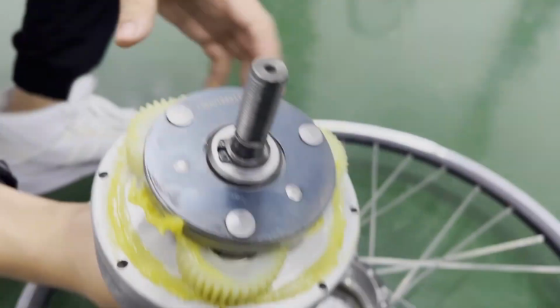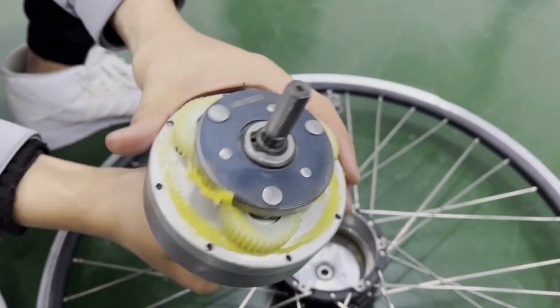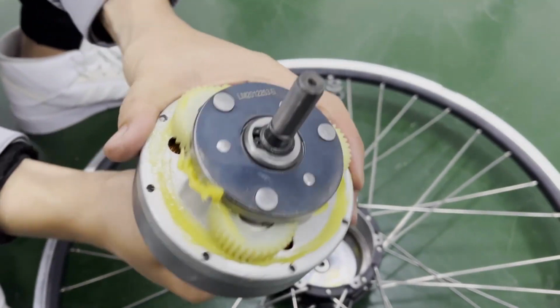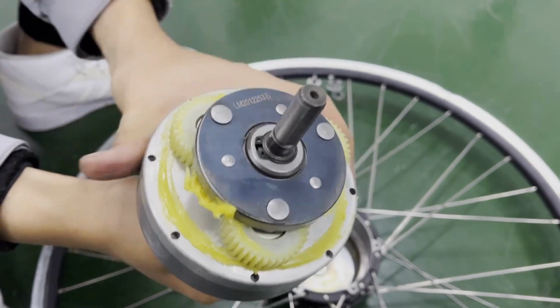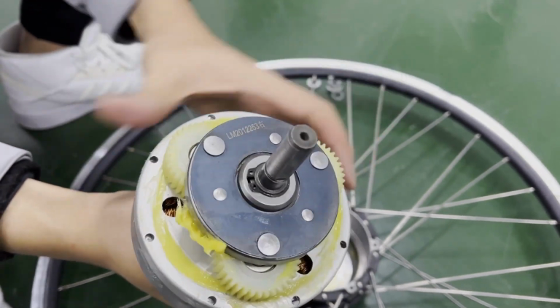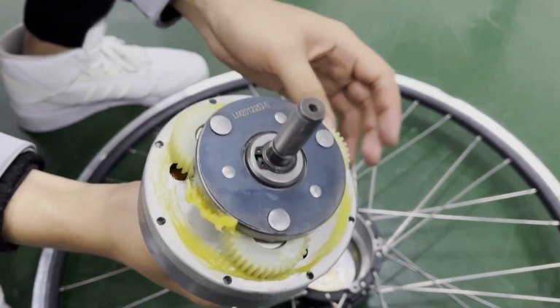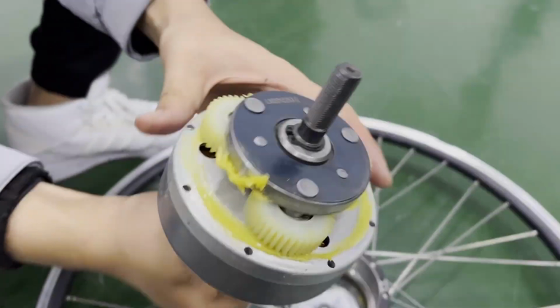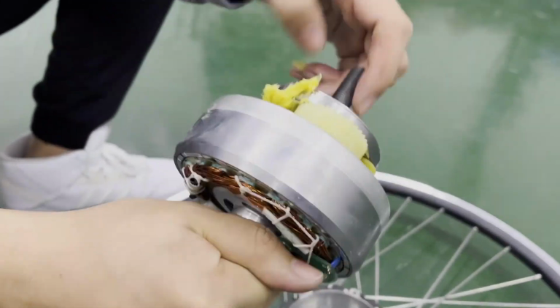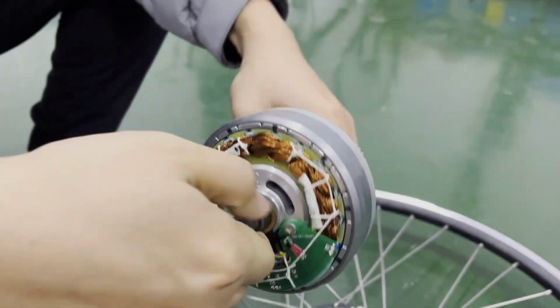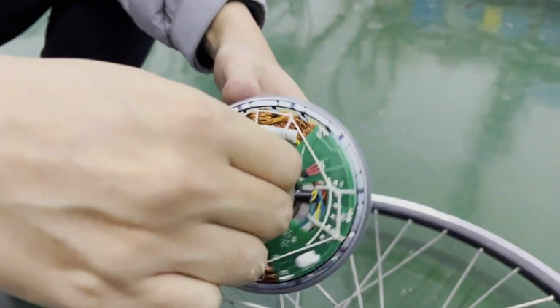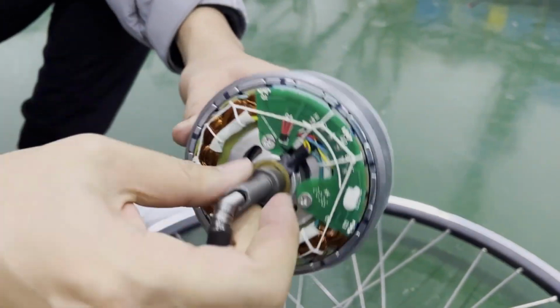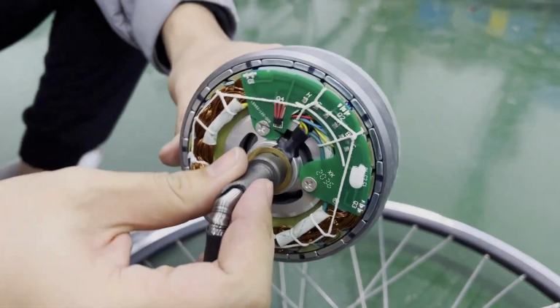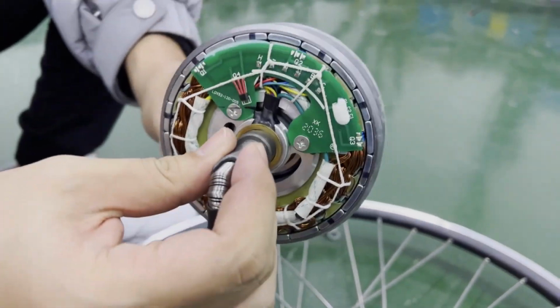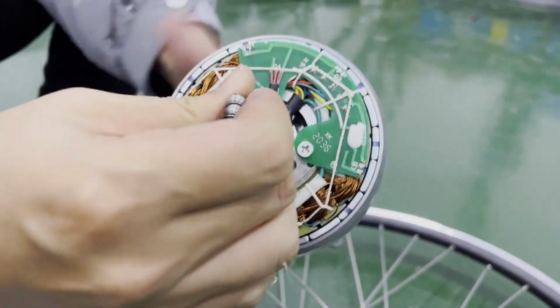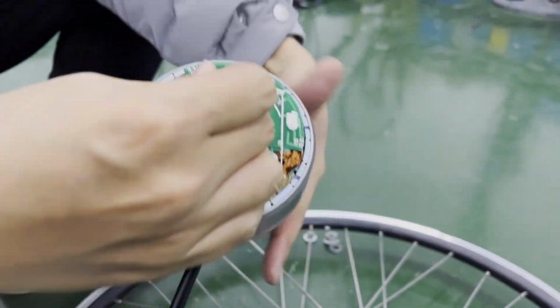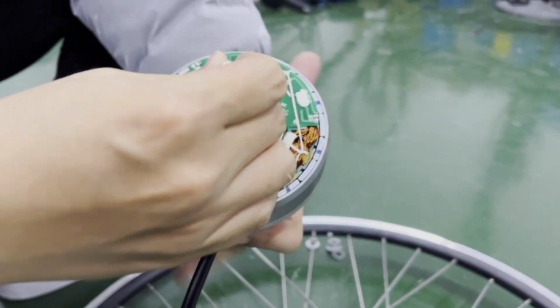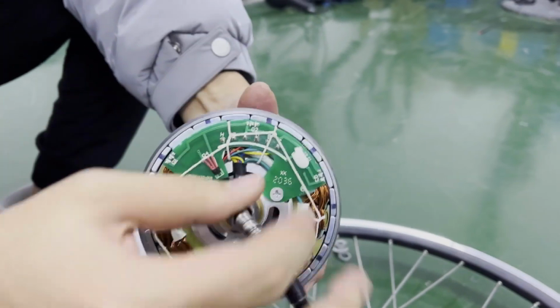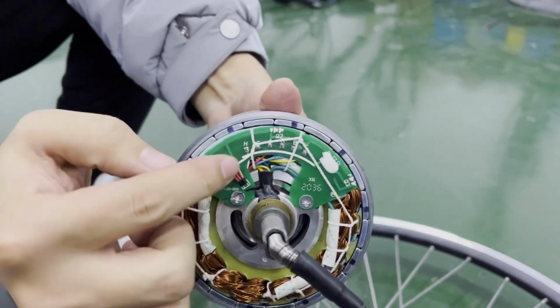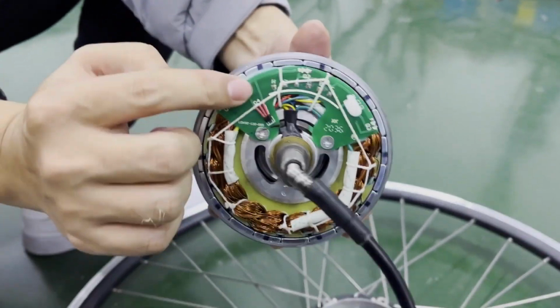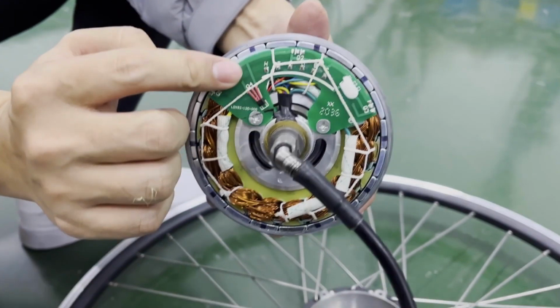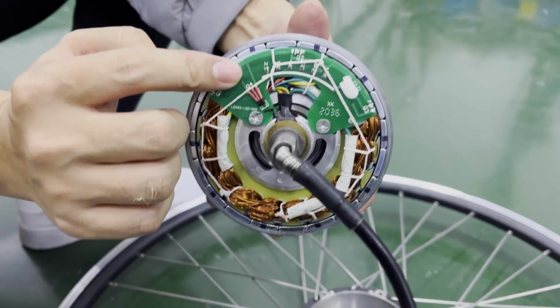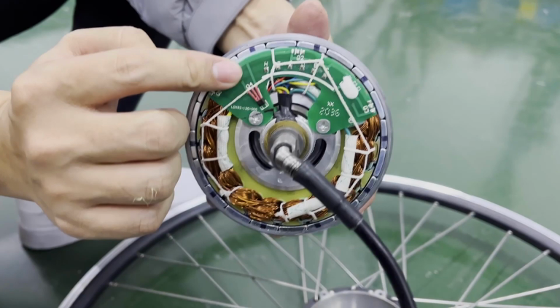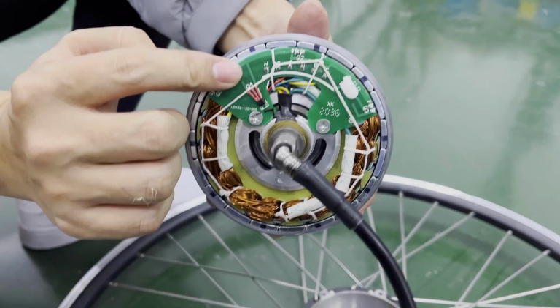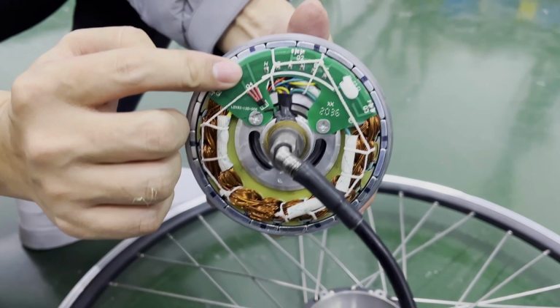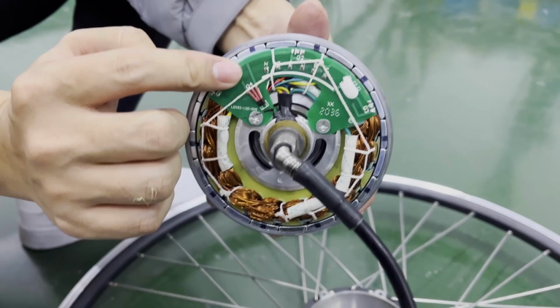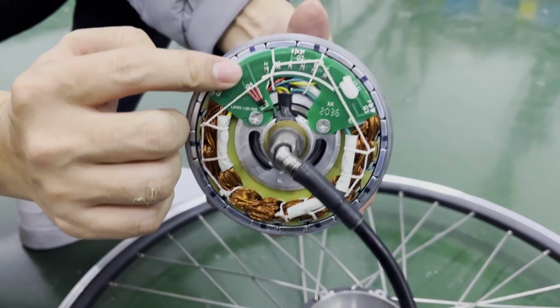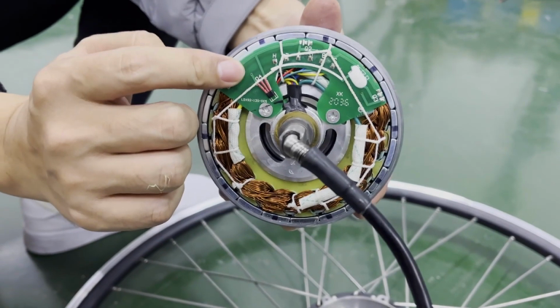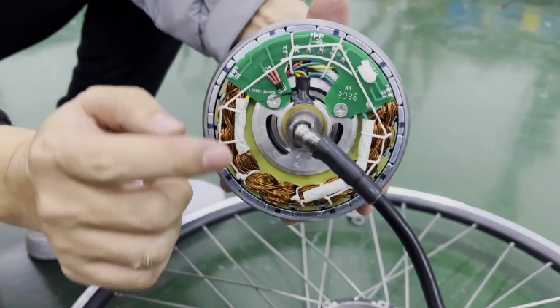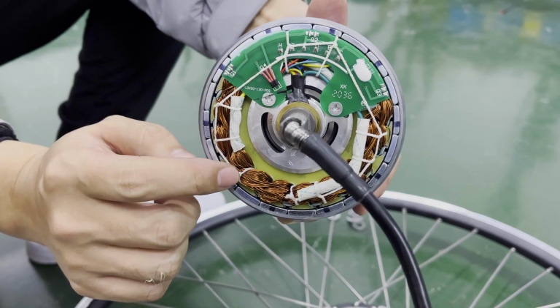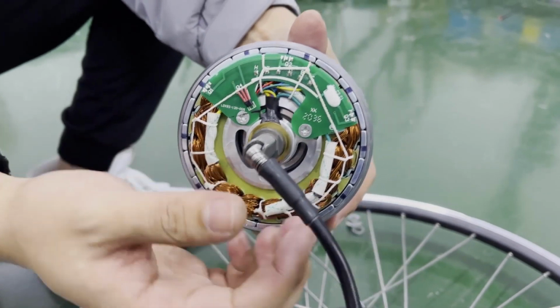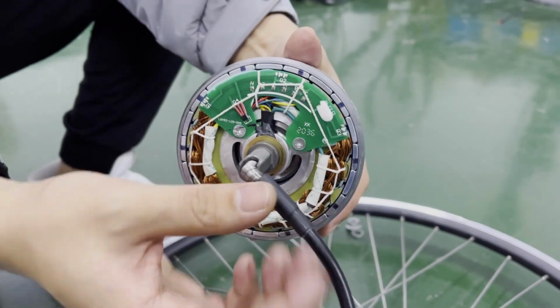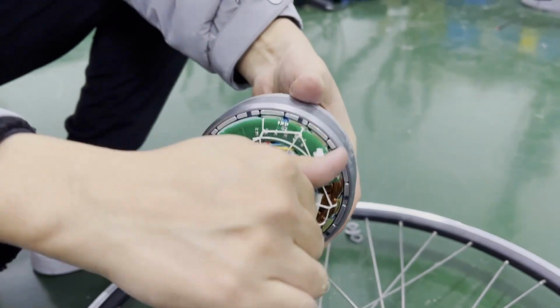The other side is the gale motor clutch with a nylon gale. Here is the hall sensor board along with some connecting wires and coil wires.